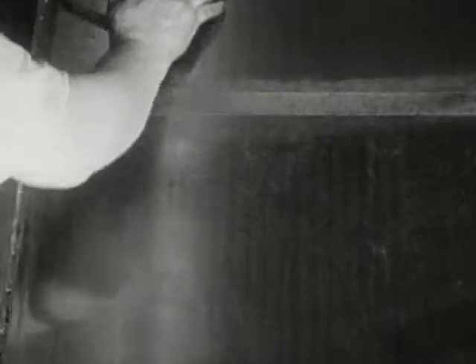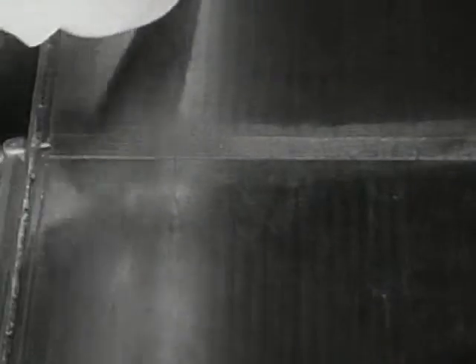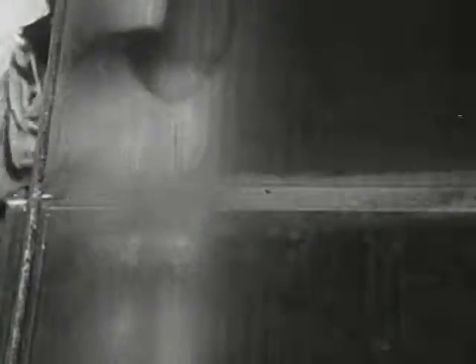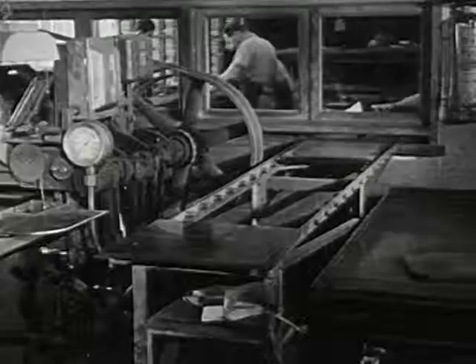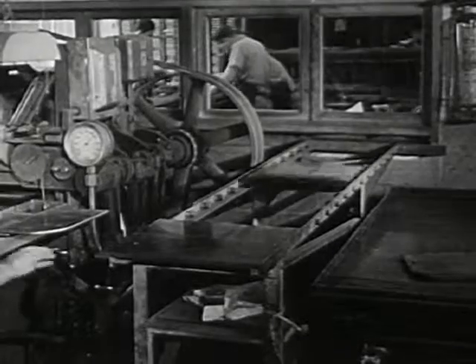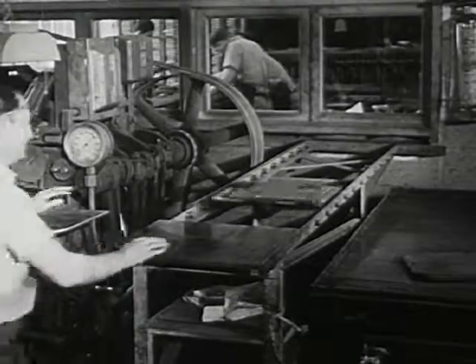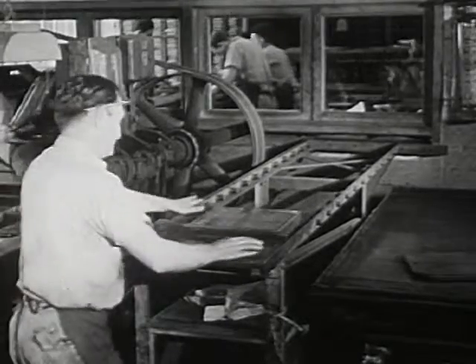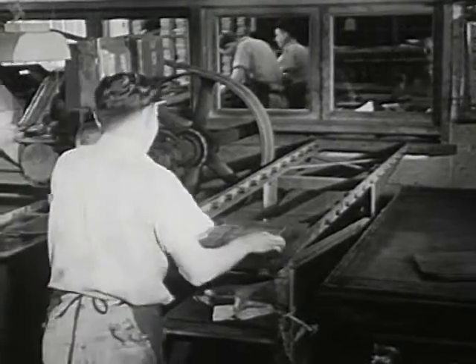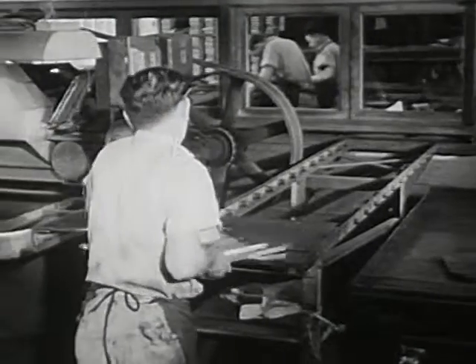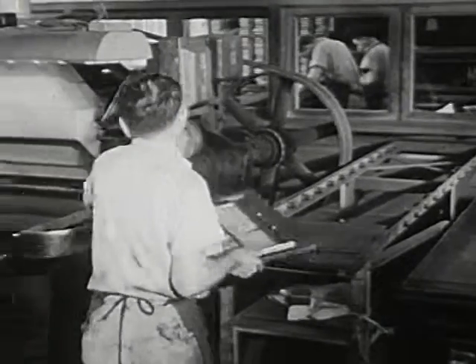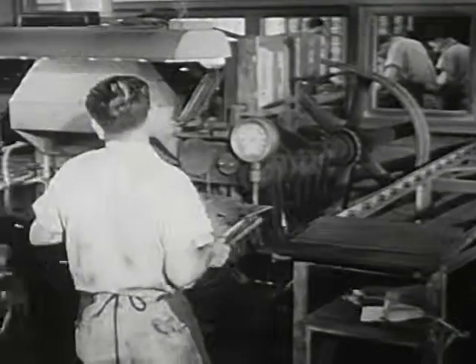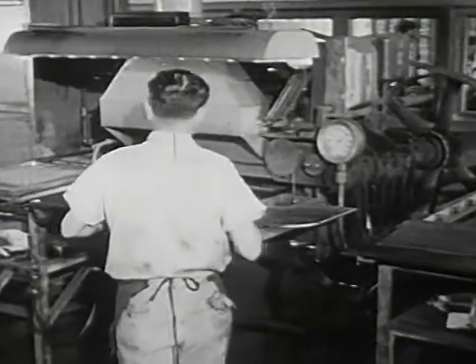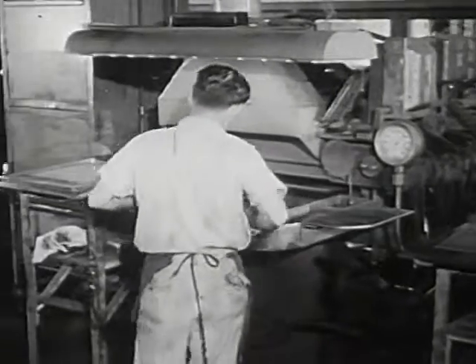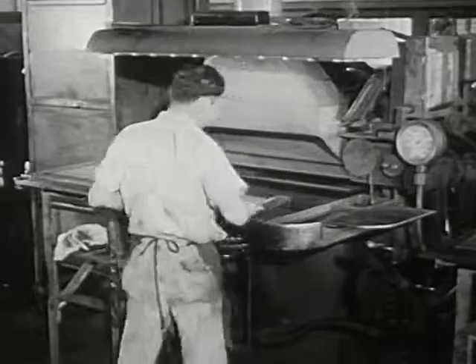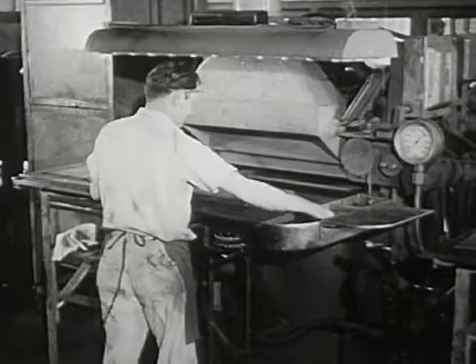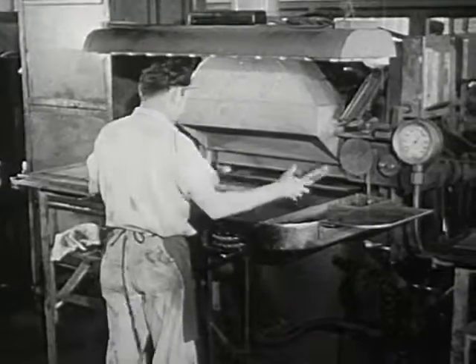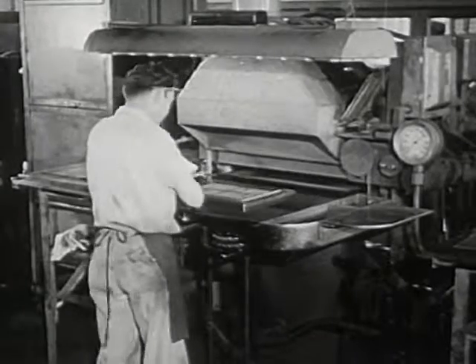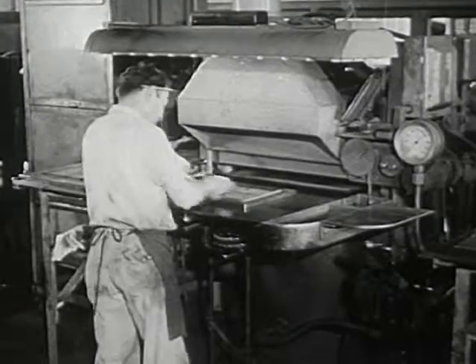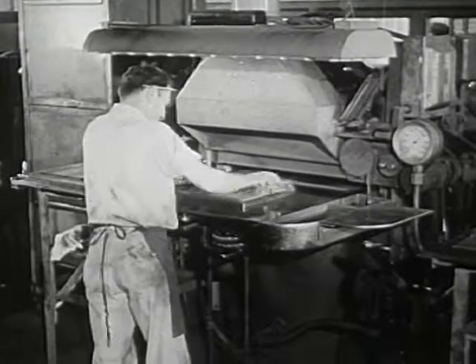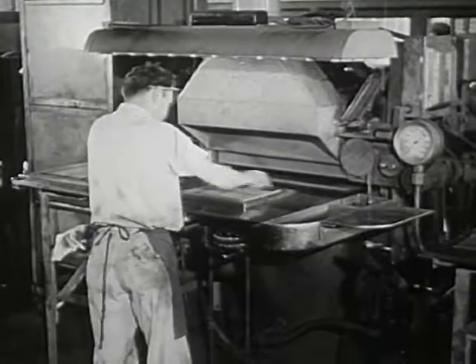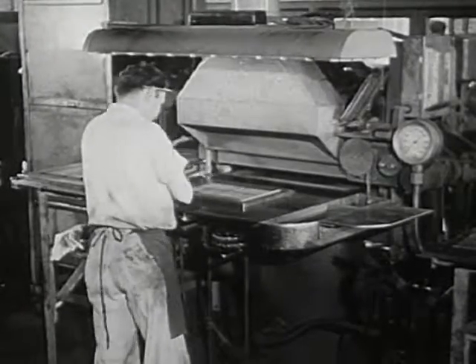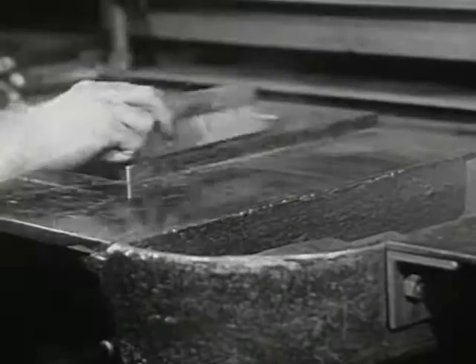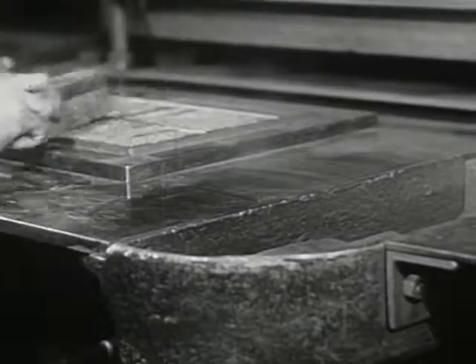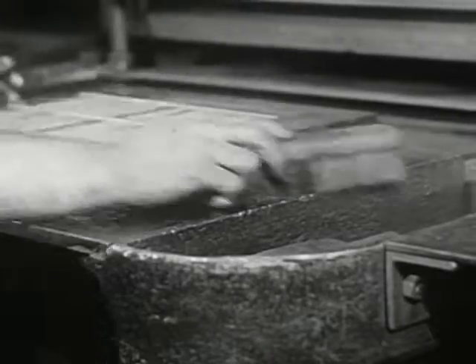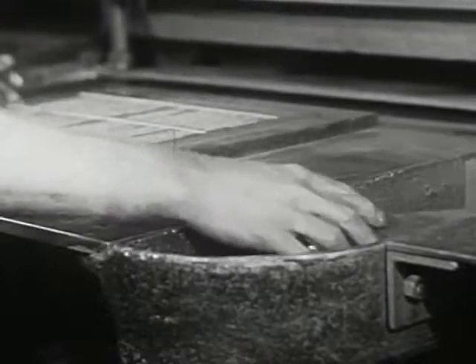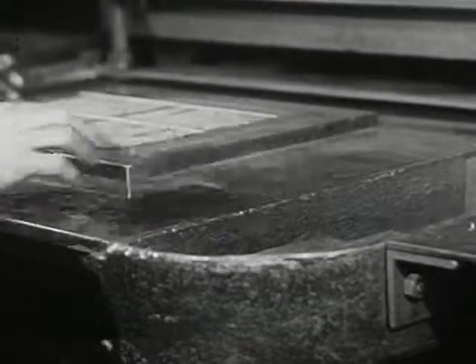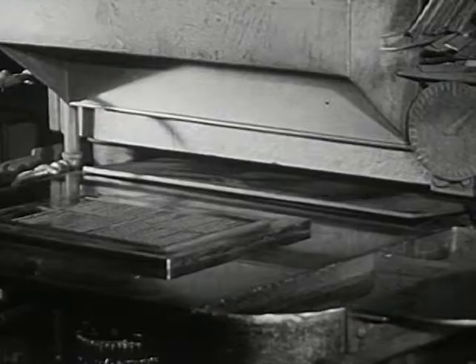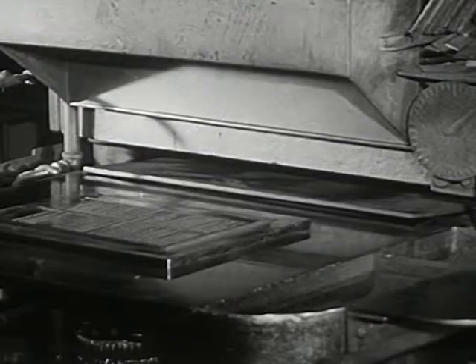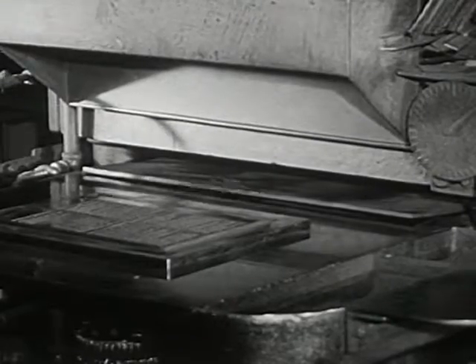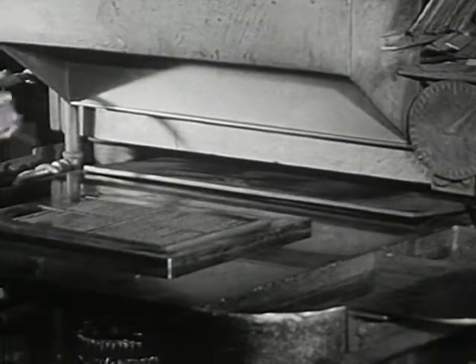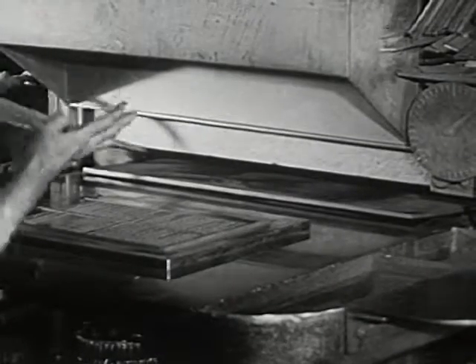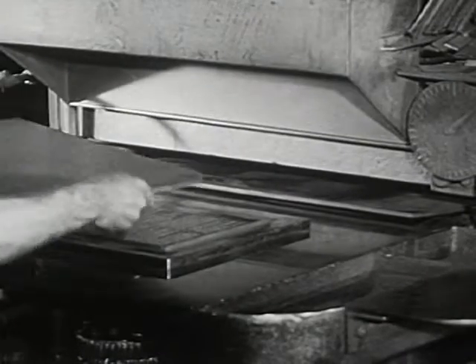But the words and lines of type are of soft metal — they would soon wear out in printing. In this shop, they are made into copper. Copper is hard. Let's watch how this is done.